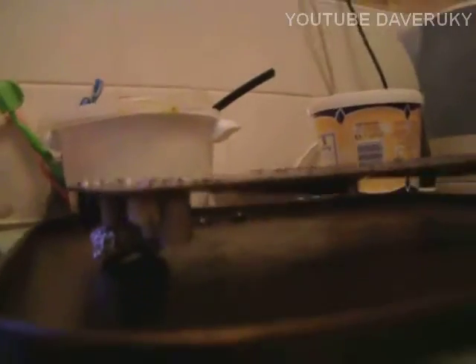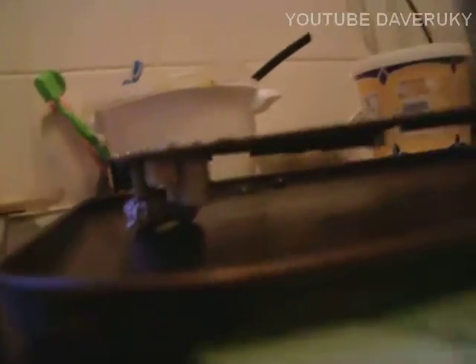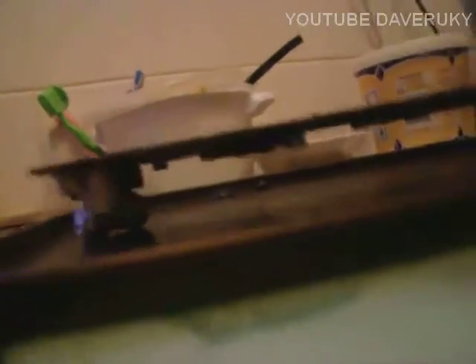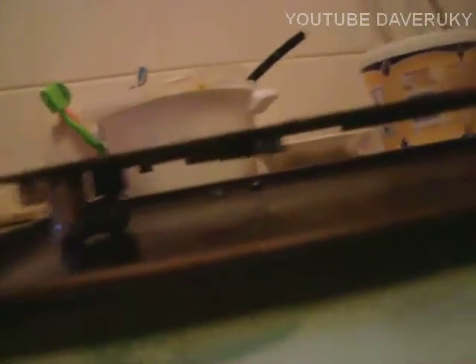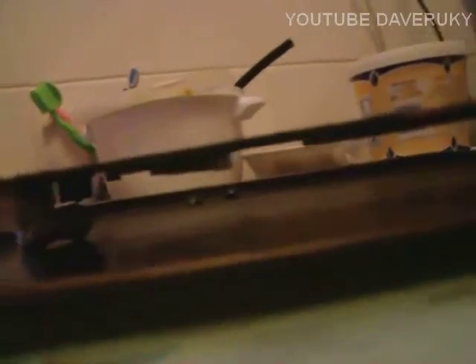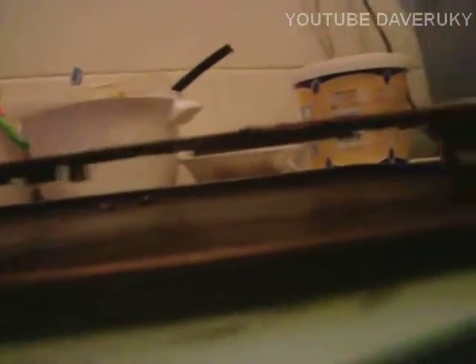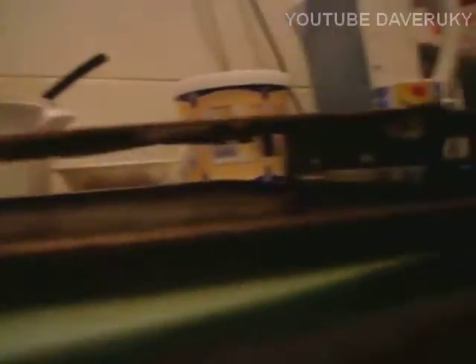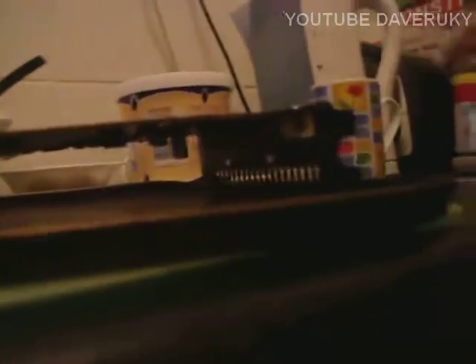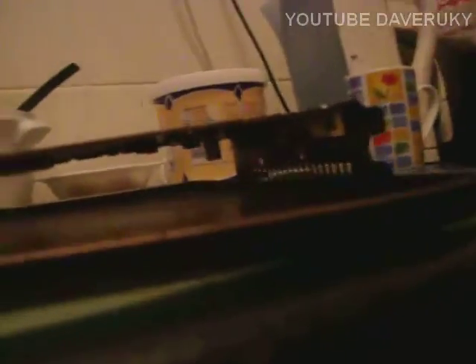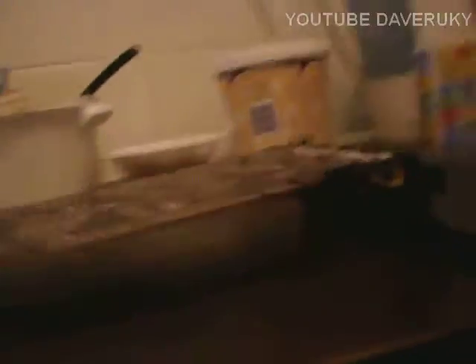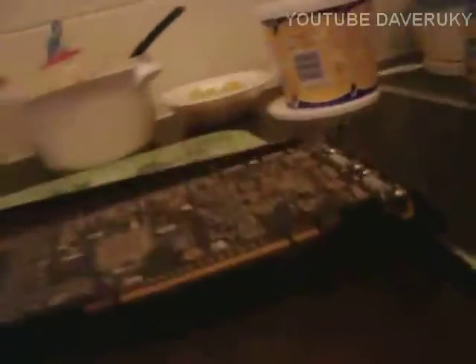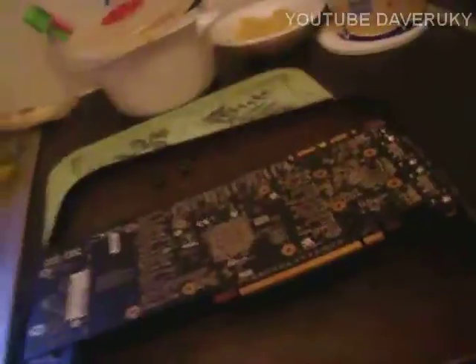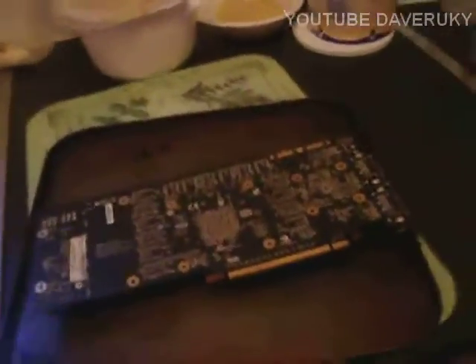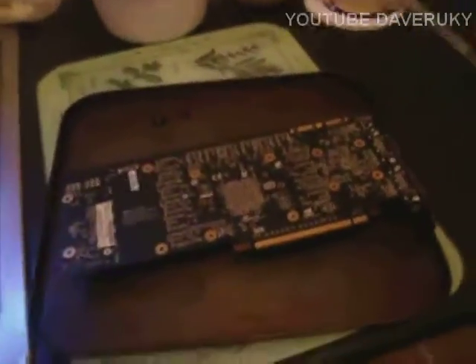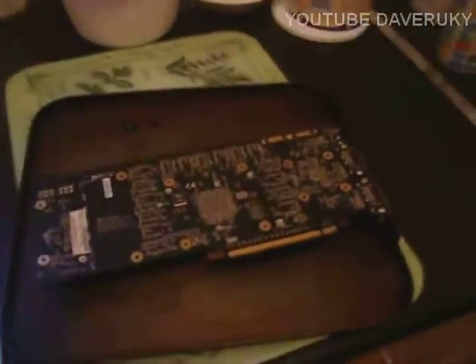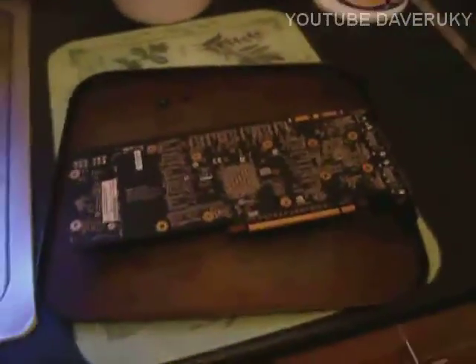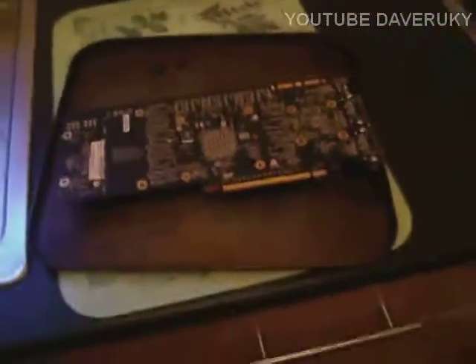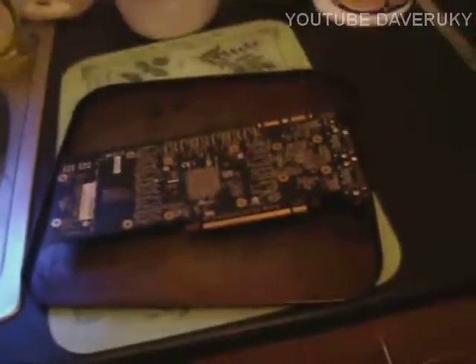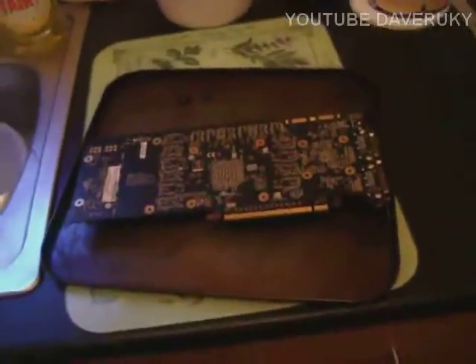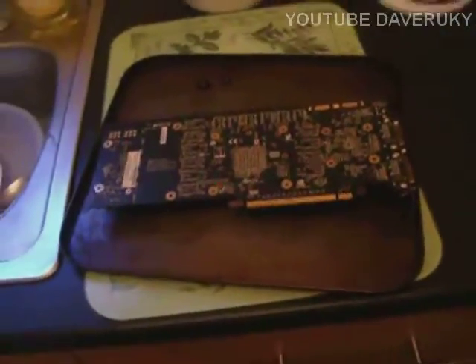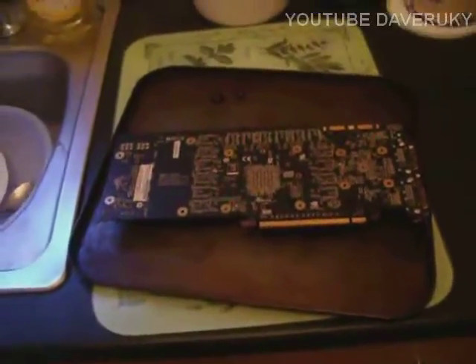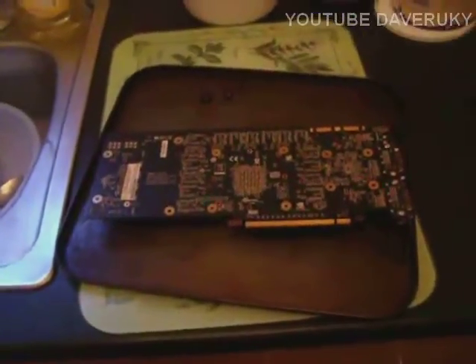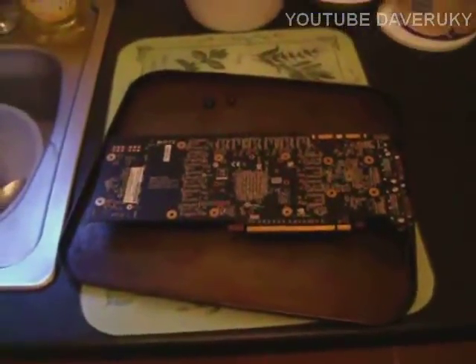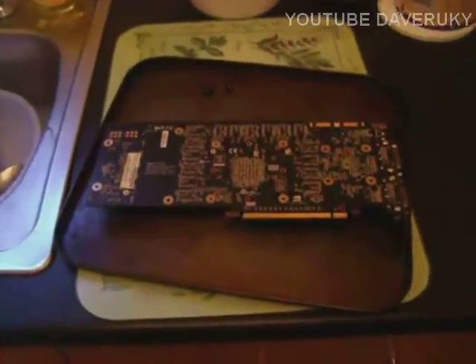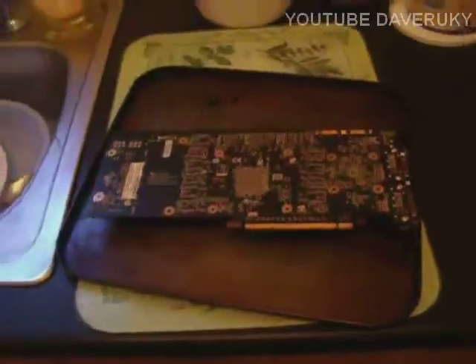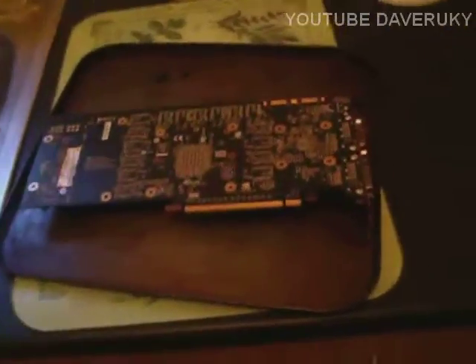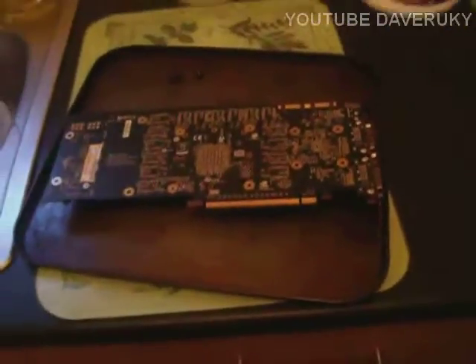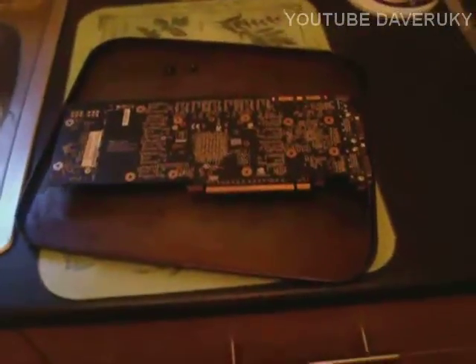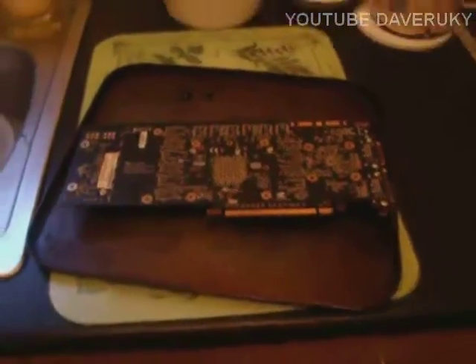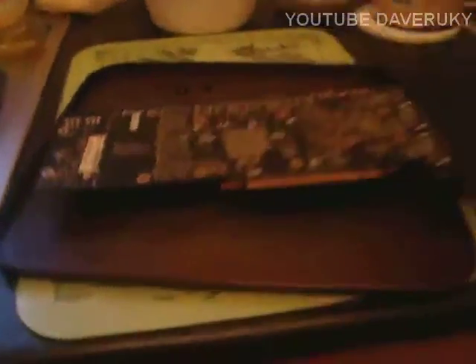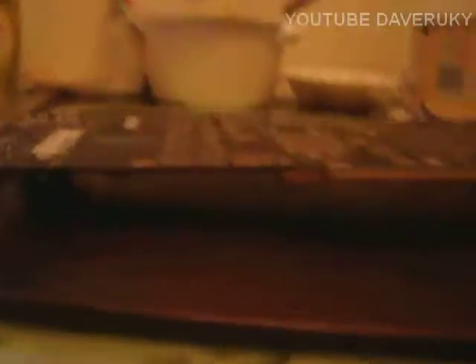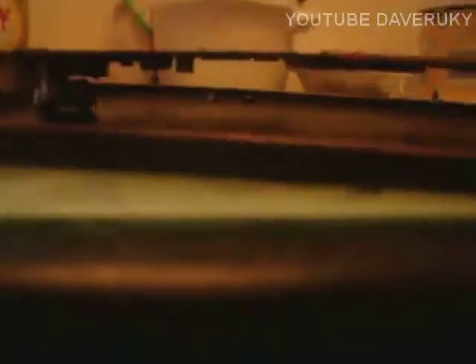The card looks fine. What I'm going to do now is wait about 30 minutes for the card to cool down, and then I'll give you a proper look around the card when it's cool.